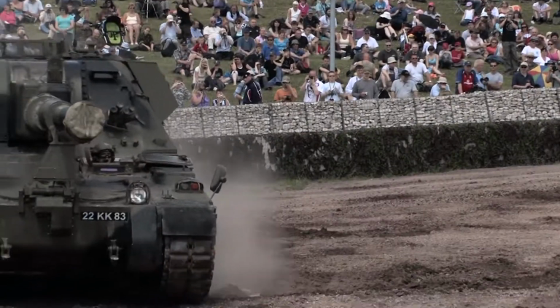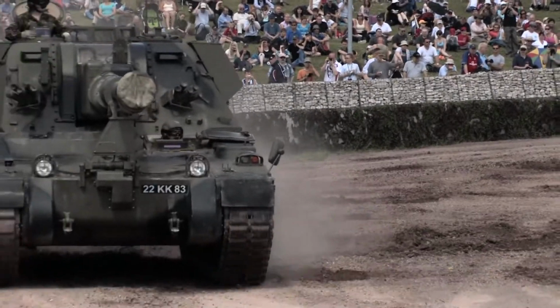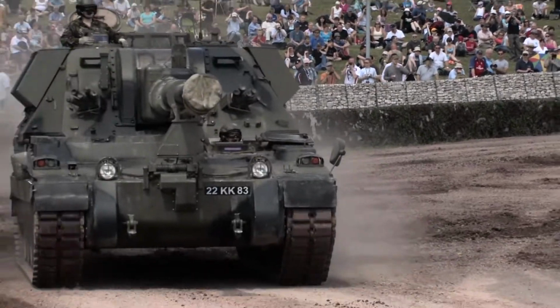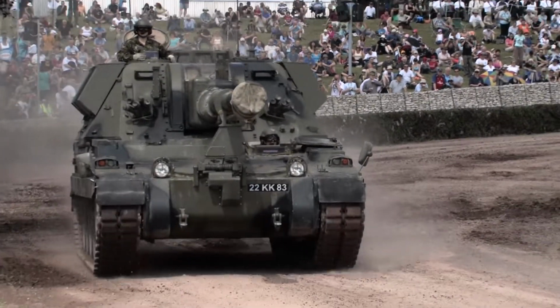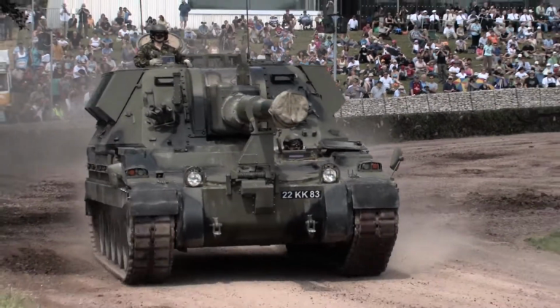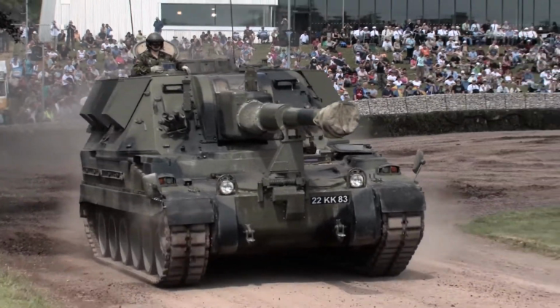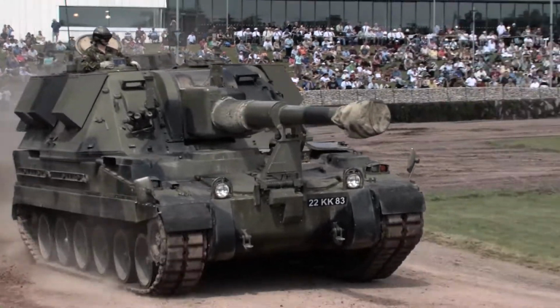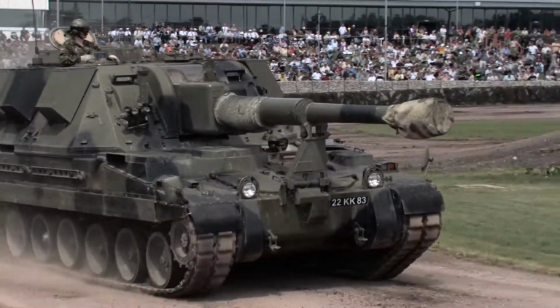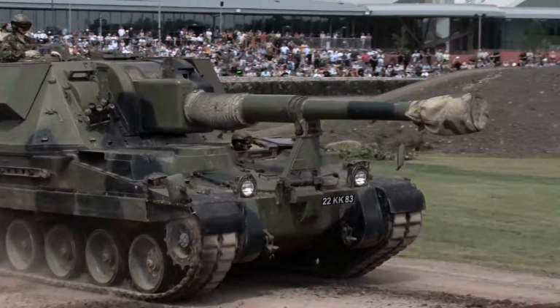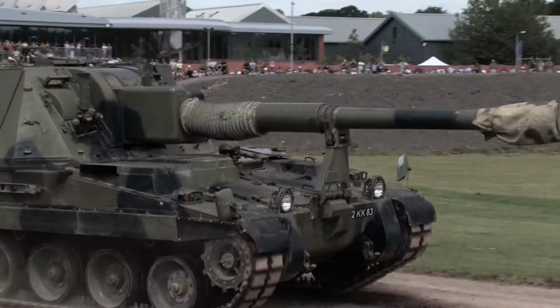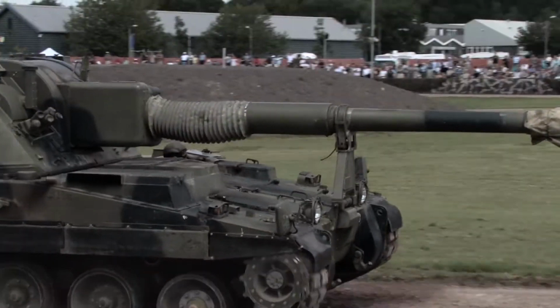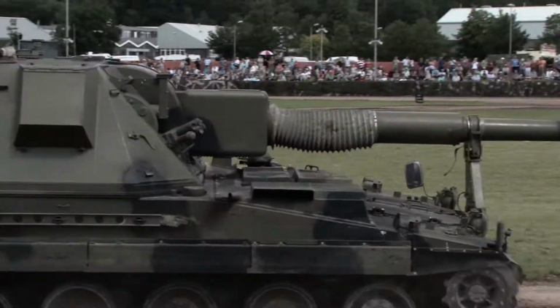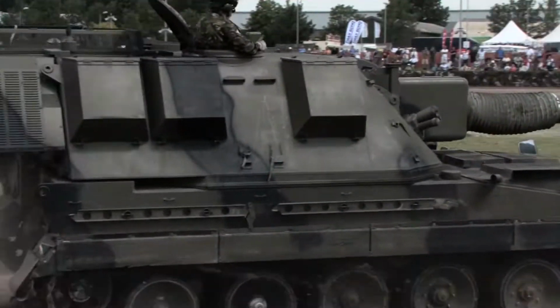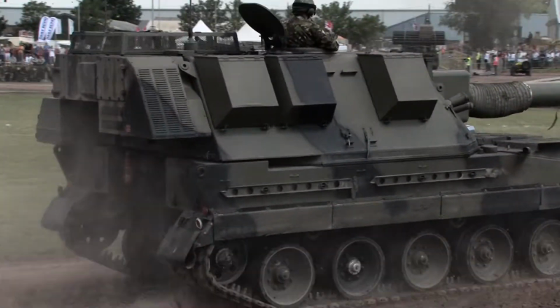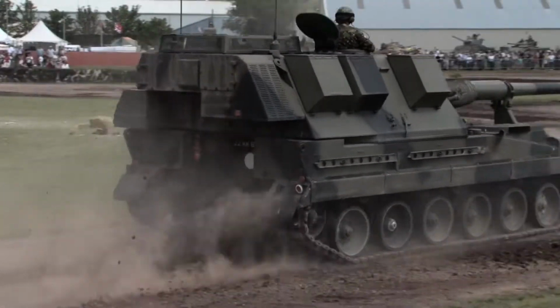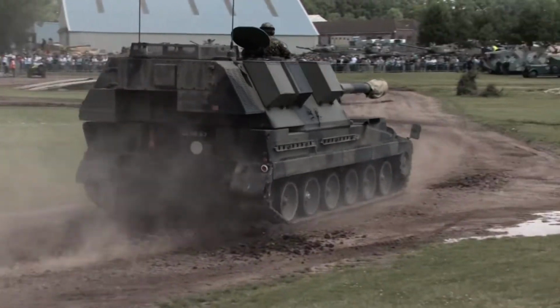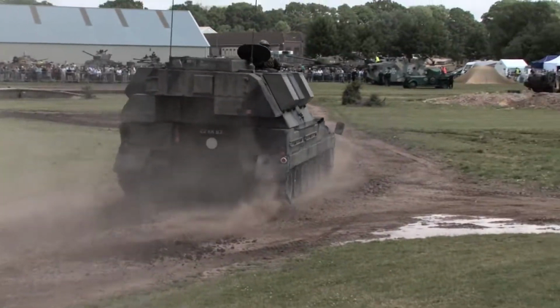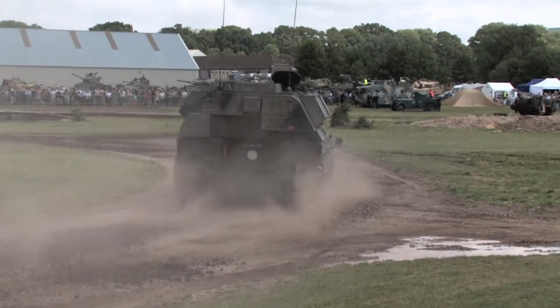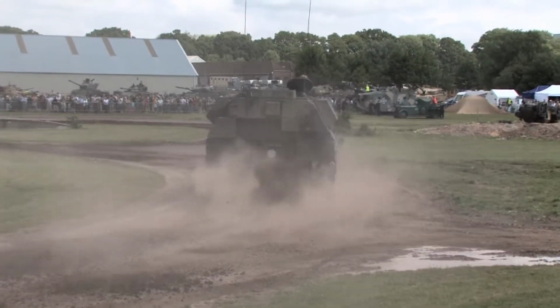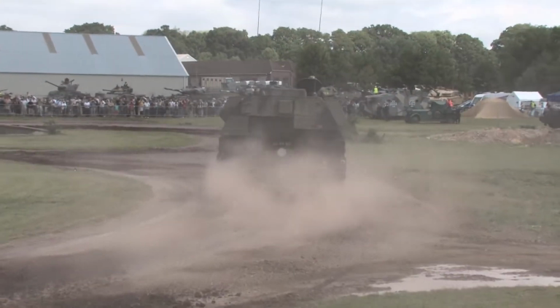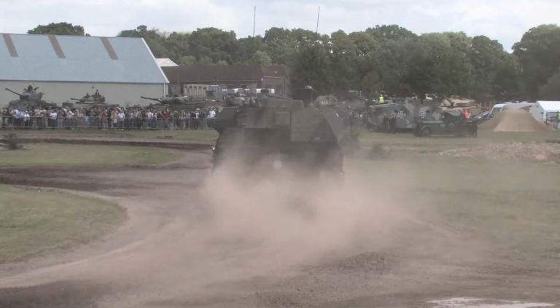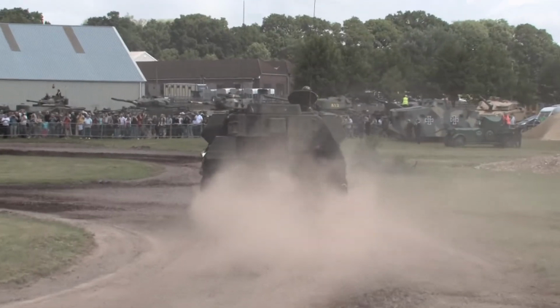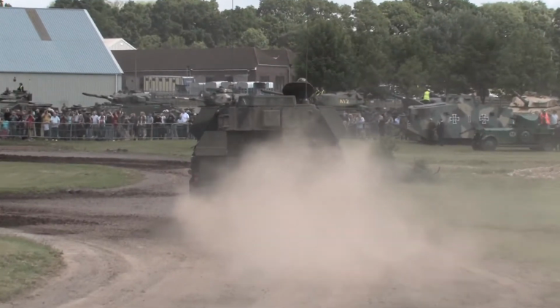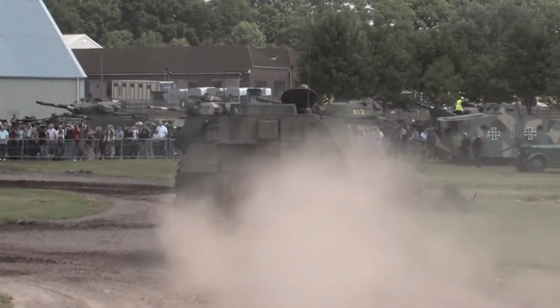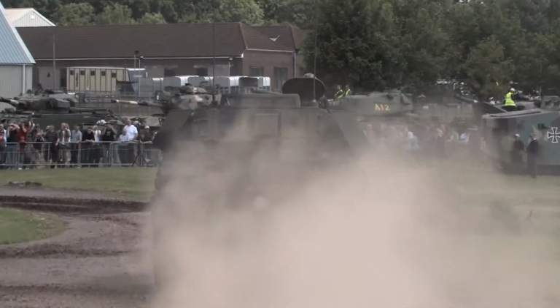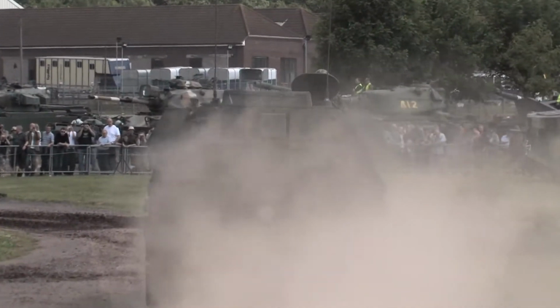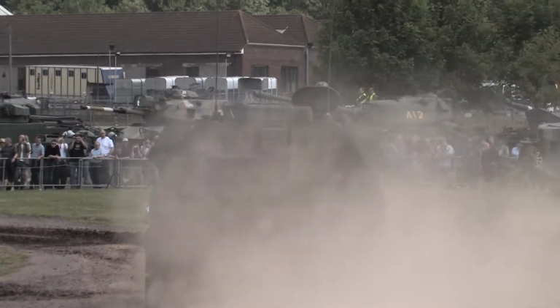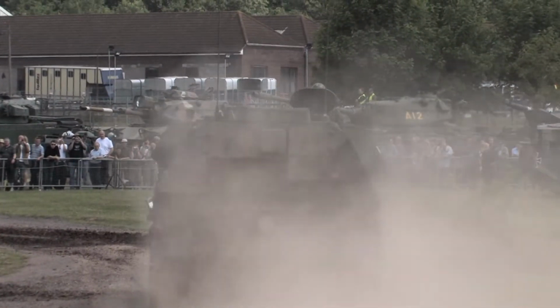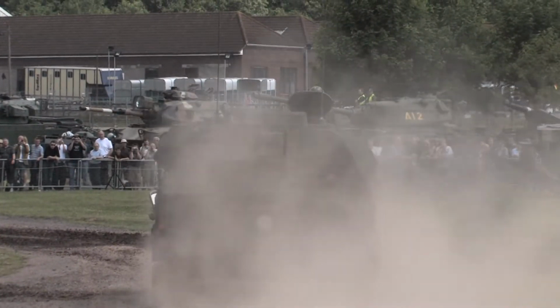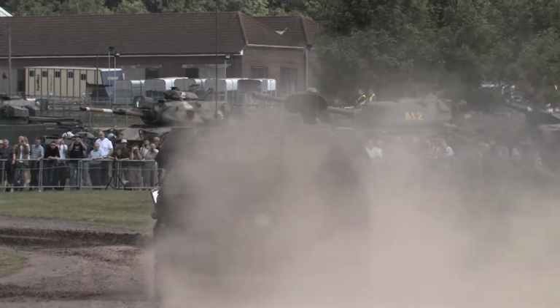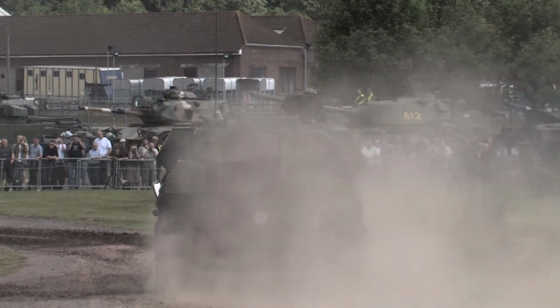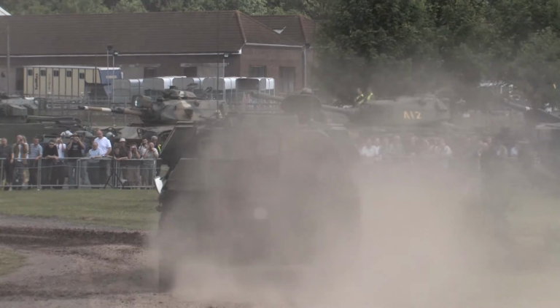AS-90, which is the current British mobile artillery piece. That gun on the front there is what they call a 155mm gun, so the size of the hole at the end of the barrel is 15.5cm across.